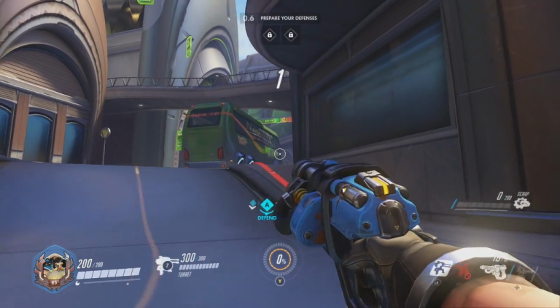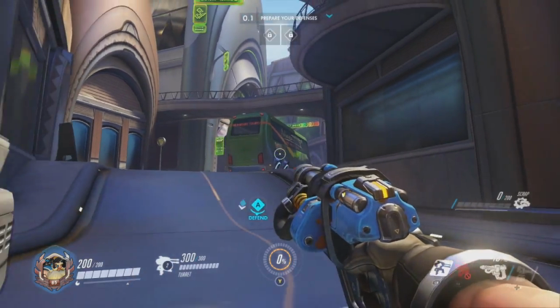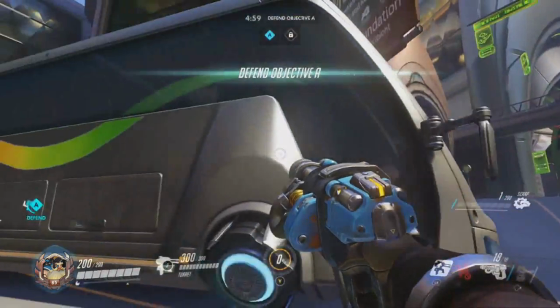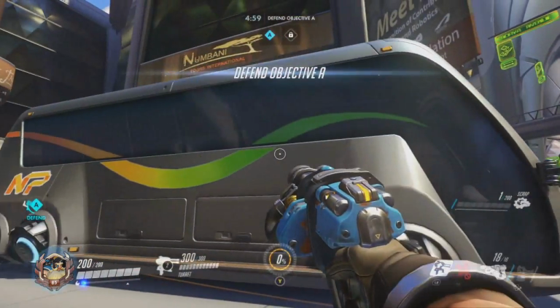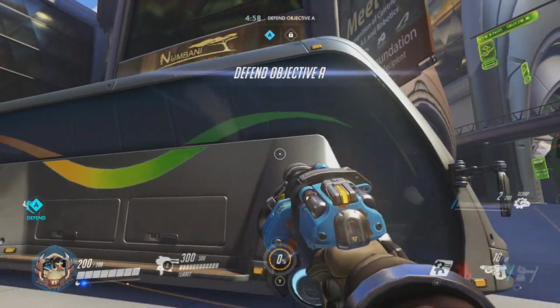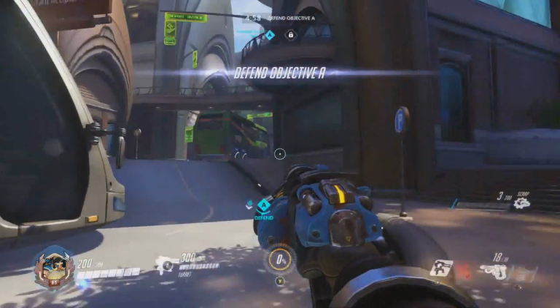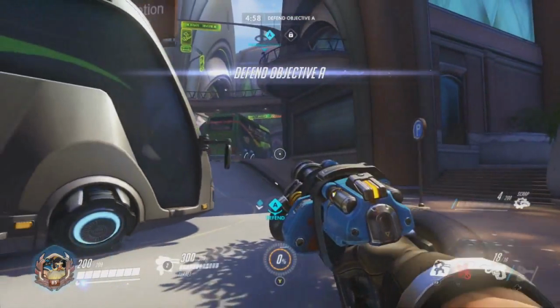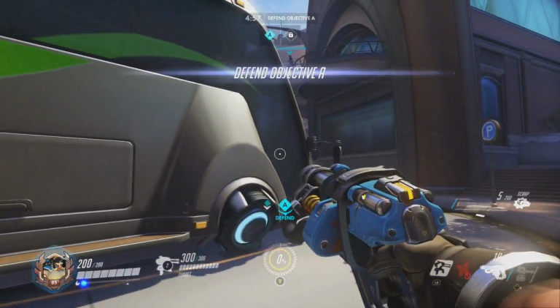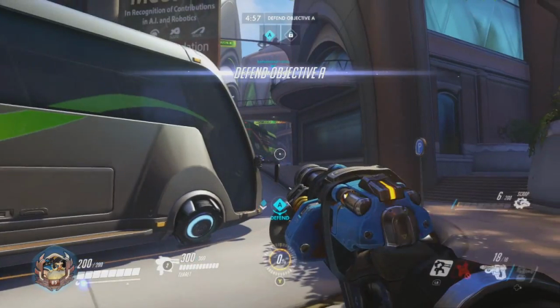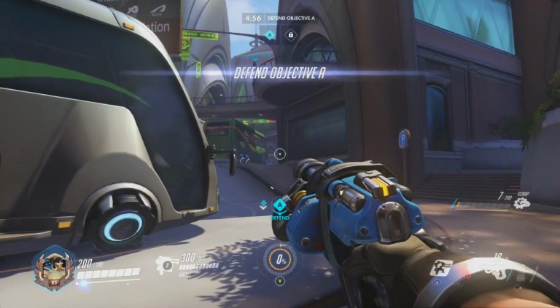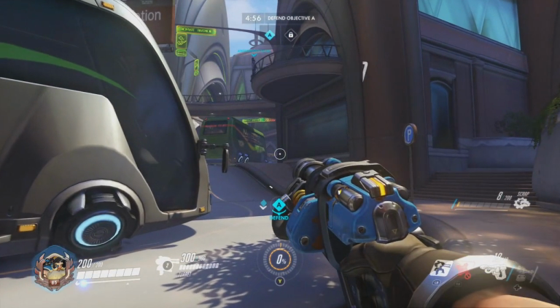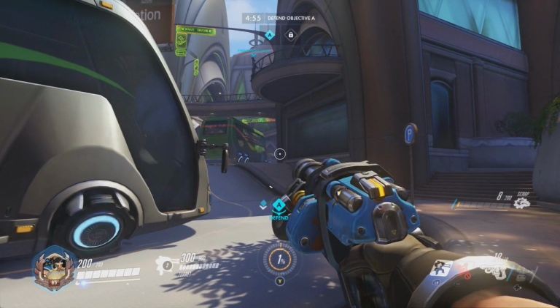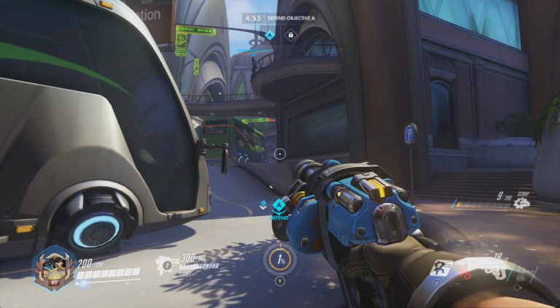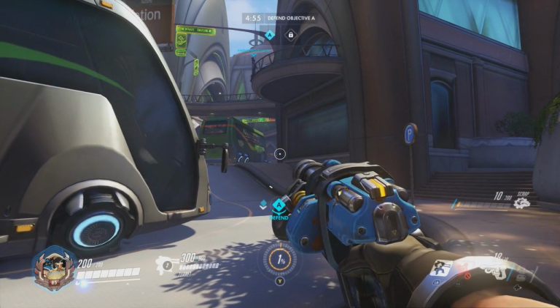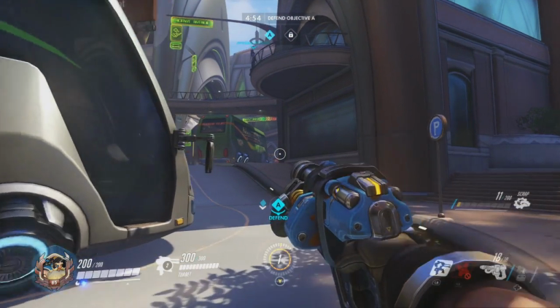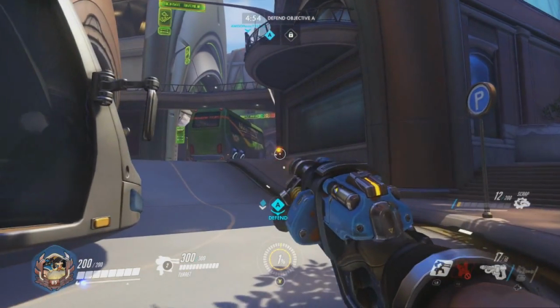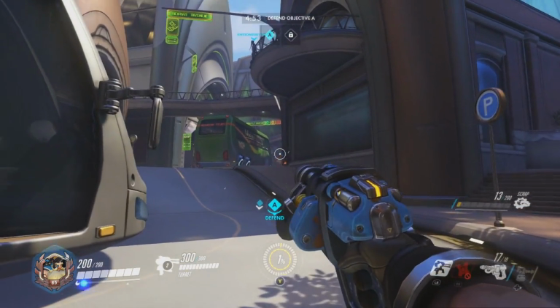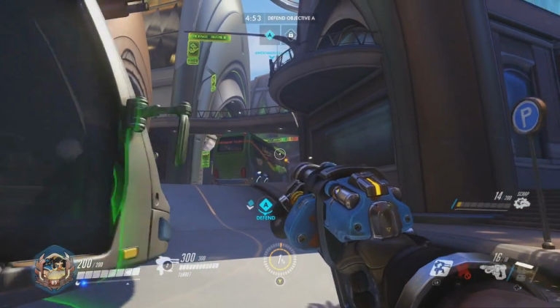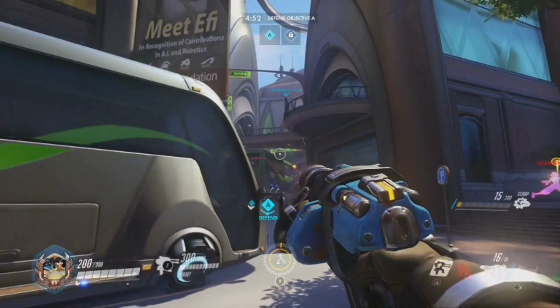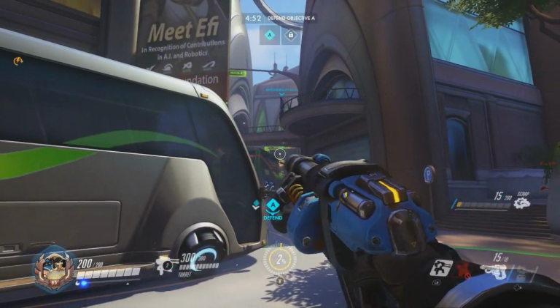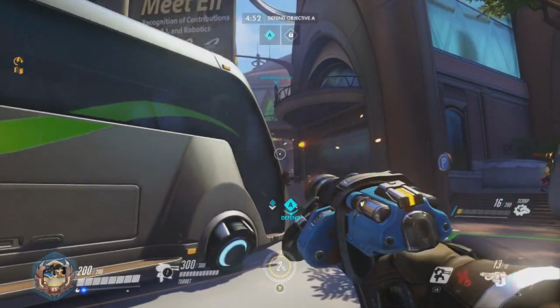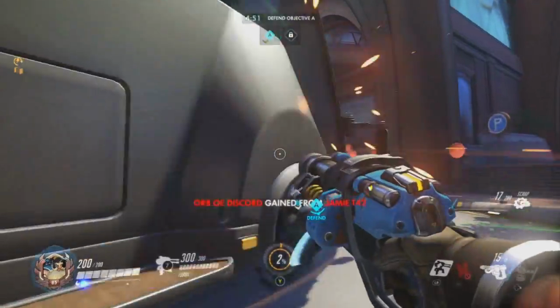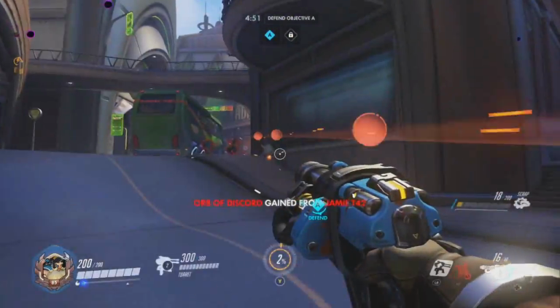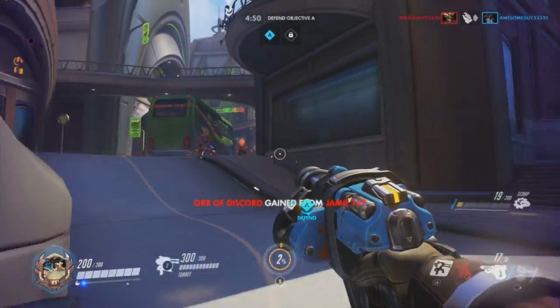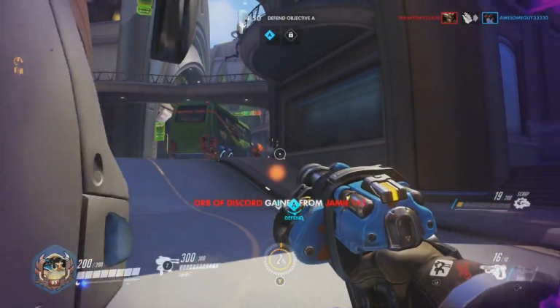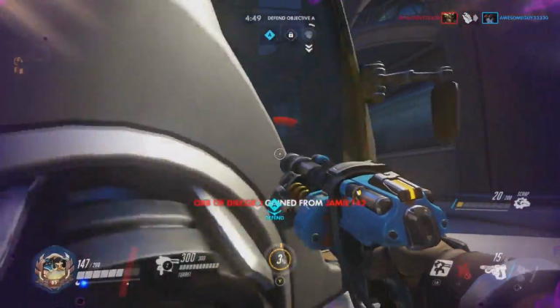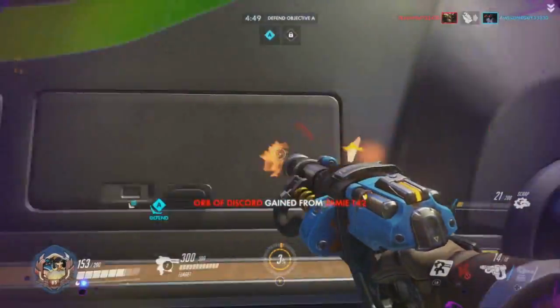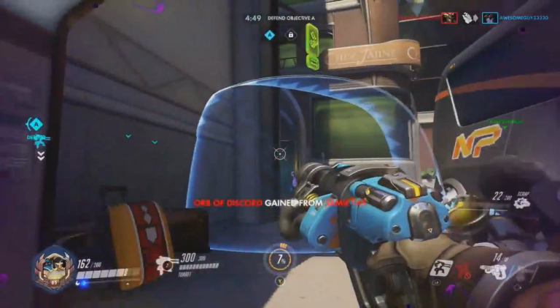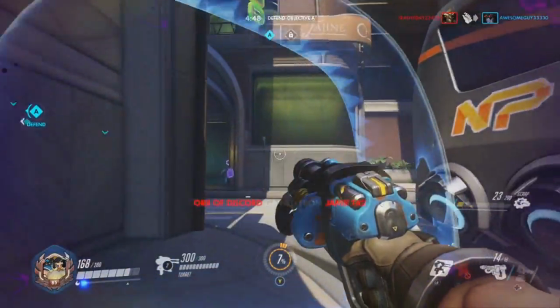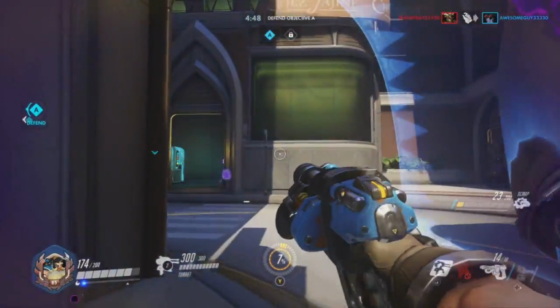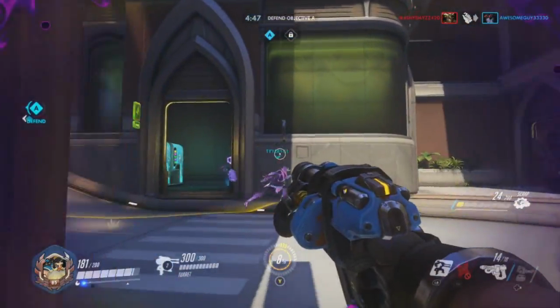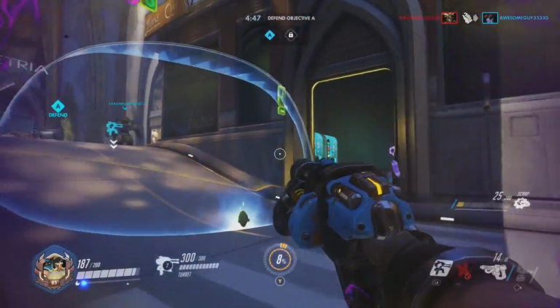Here we are in Nimbani. I've already placed my turret at the objective. What I like to do is get up here and see where the enemy's coming from. Looks like they're flanking to the right — they're coming up from the front pretty hard. I'm going to run back. We've got Orisa's shield, so I'm protected.